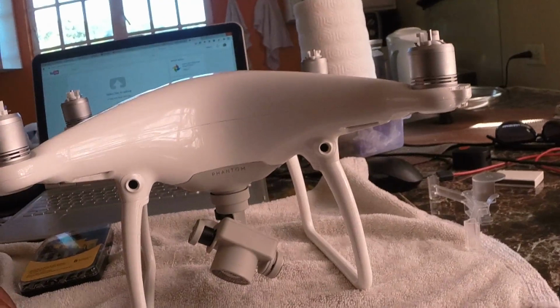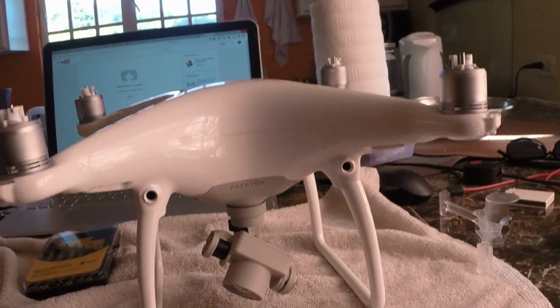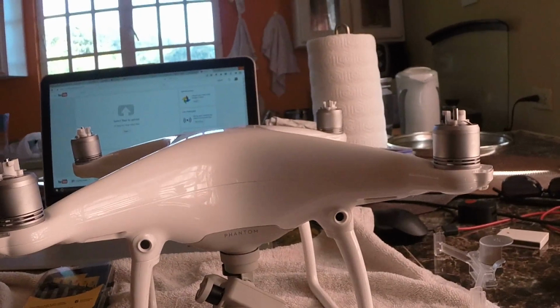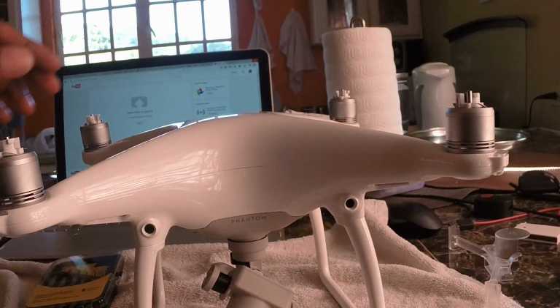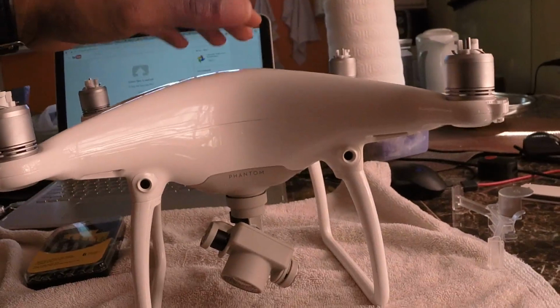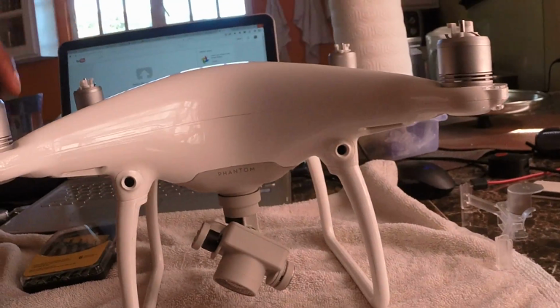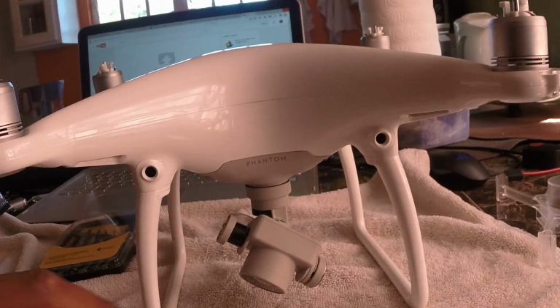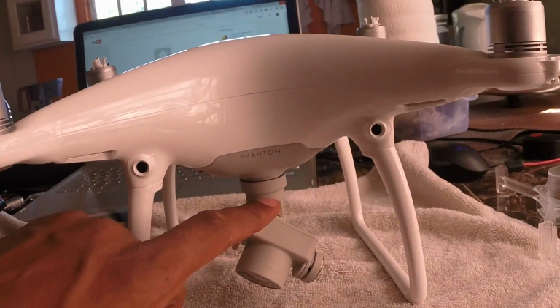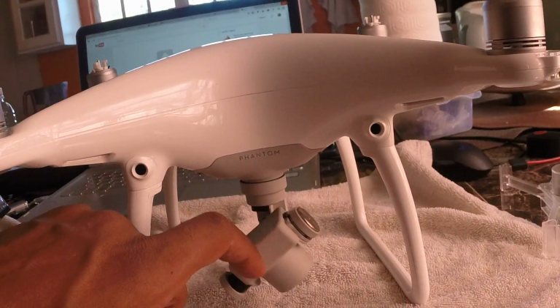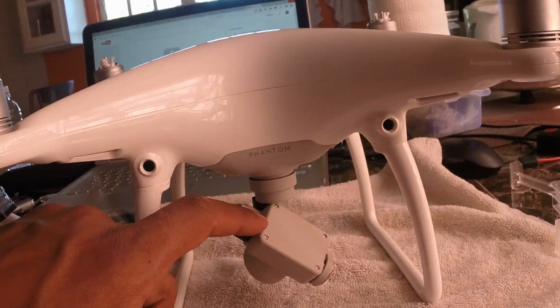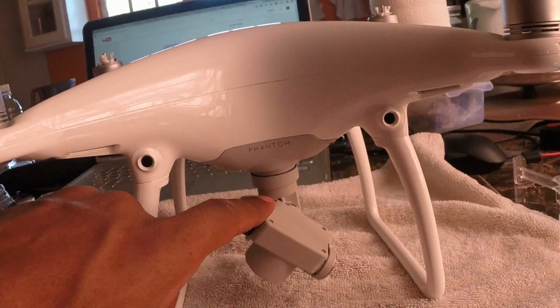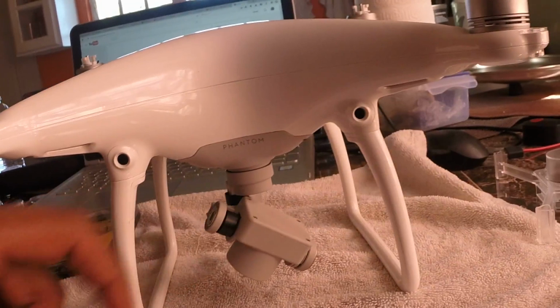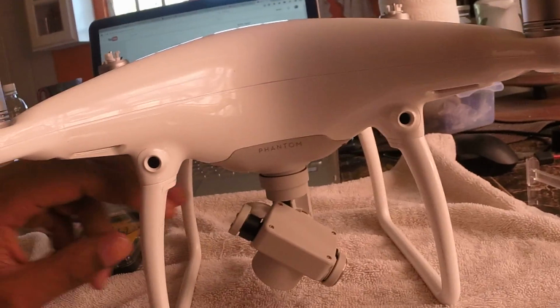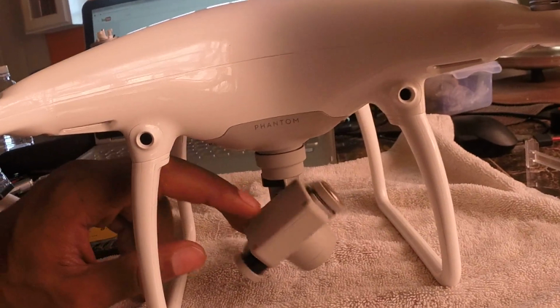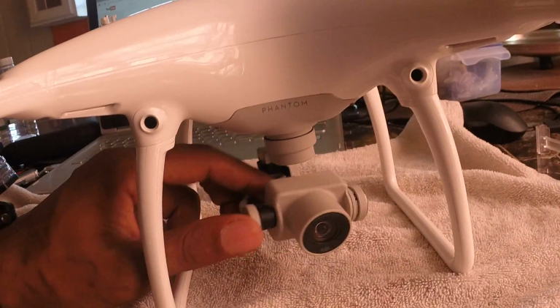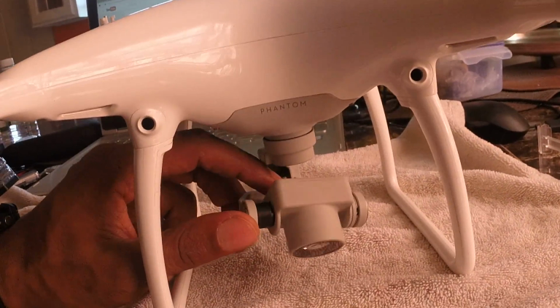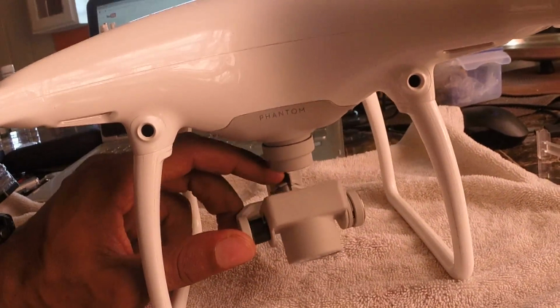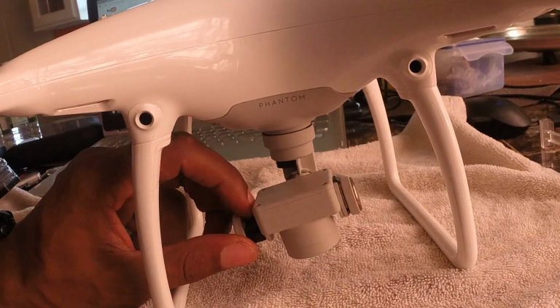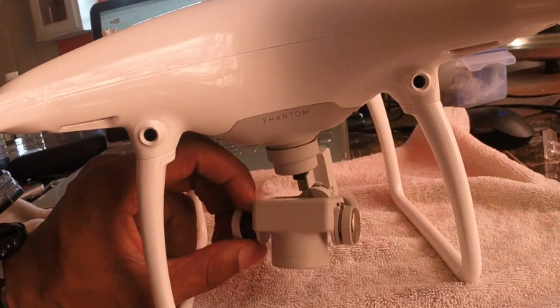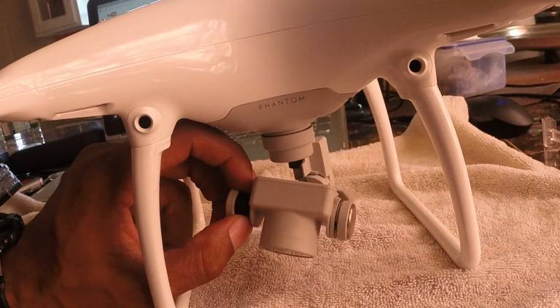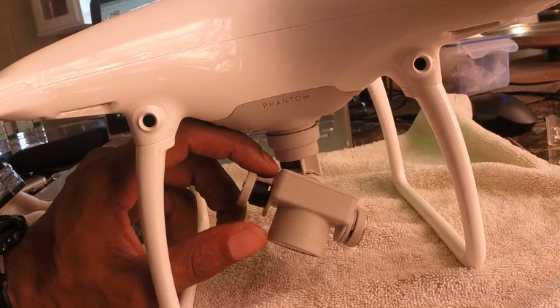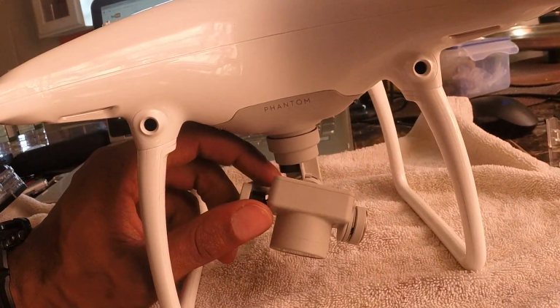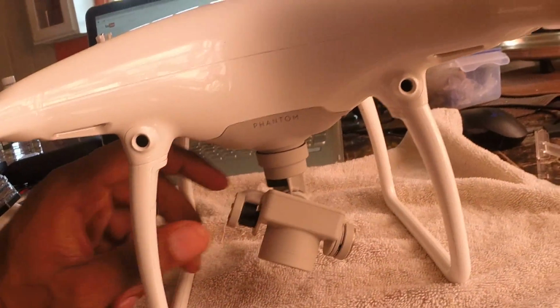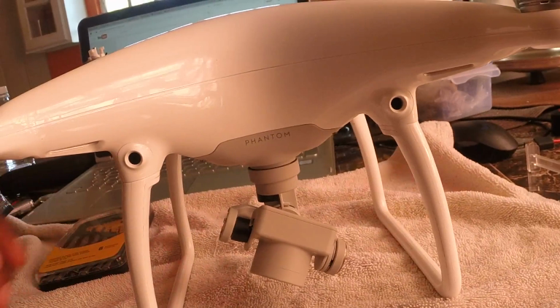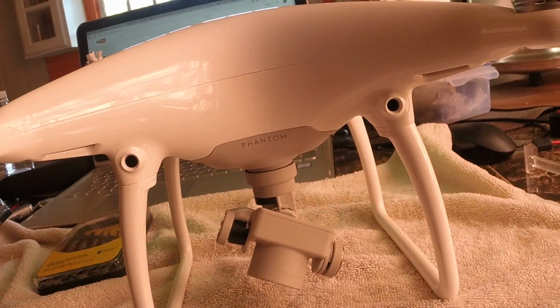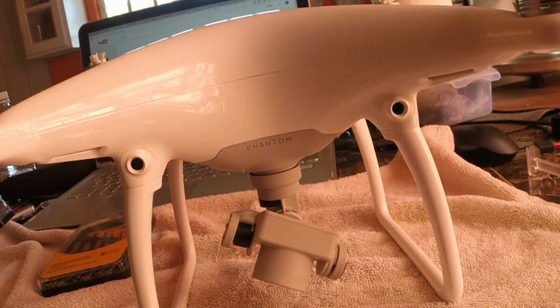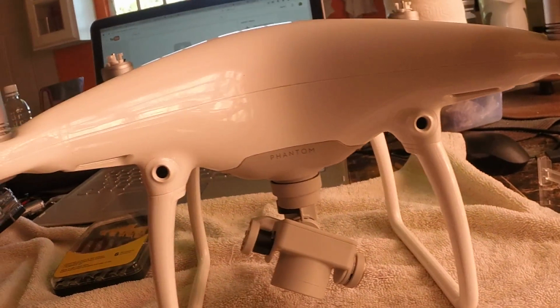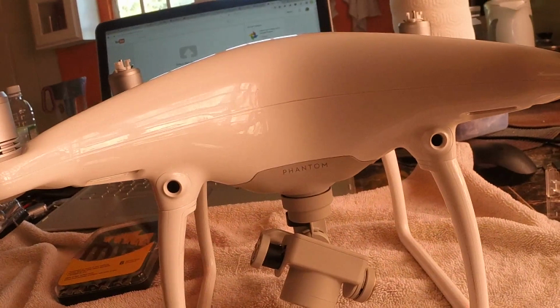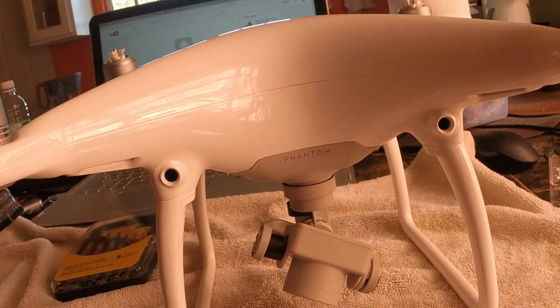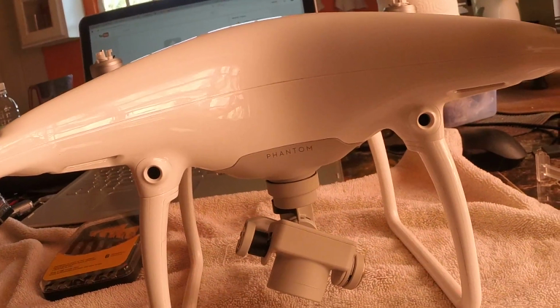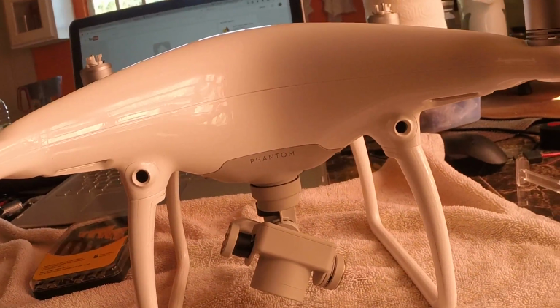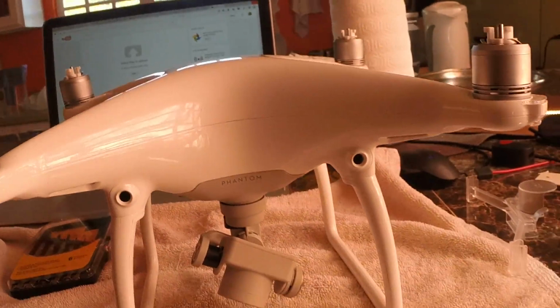Would somebody care to help? I just powered on my DJI Phantom and would seem to be having a malfunction of the gimbal. It's not working at all, and a lot of times it gets stuck and starts making a screeching noise. So I'm kind of lost in what to do.